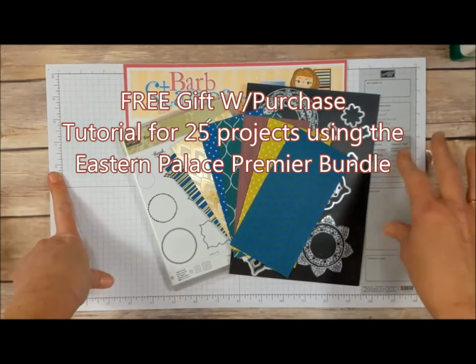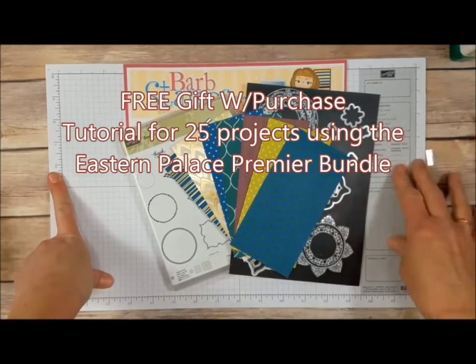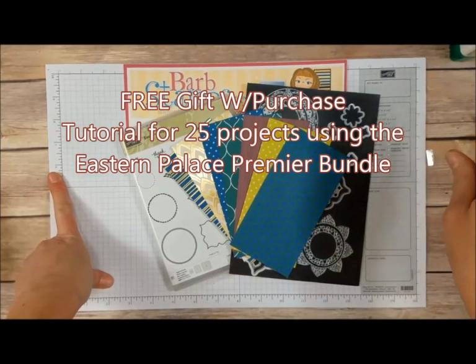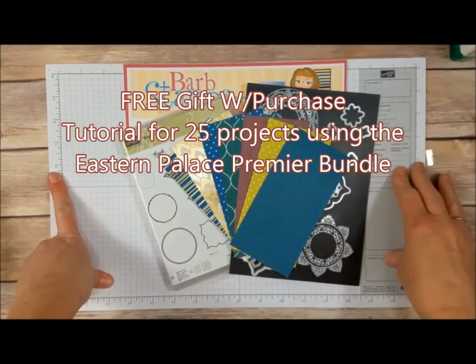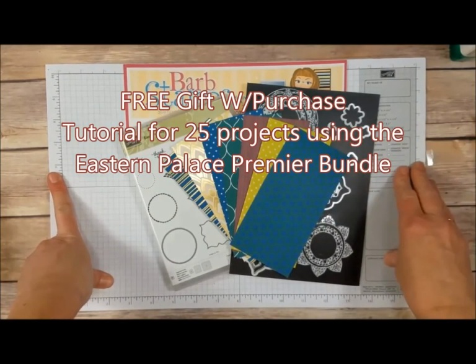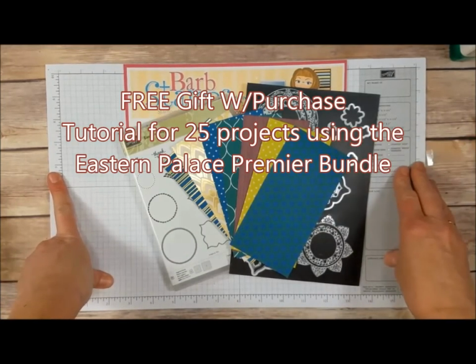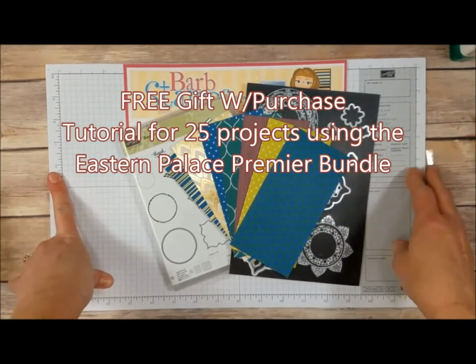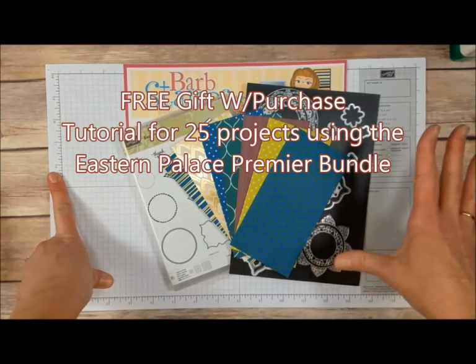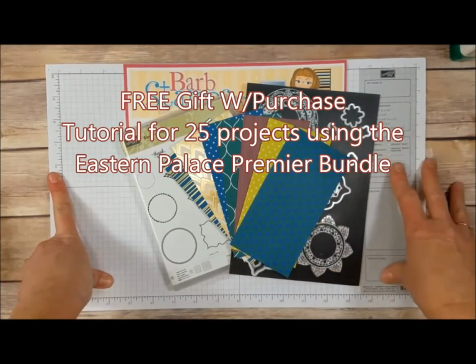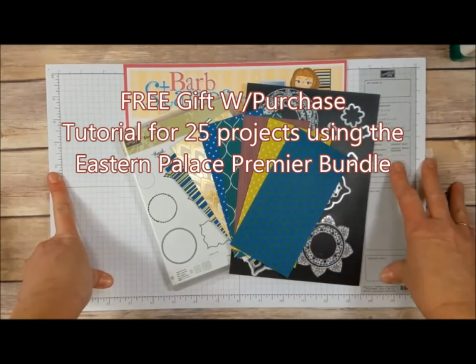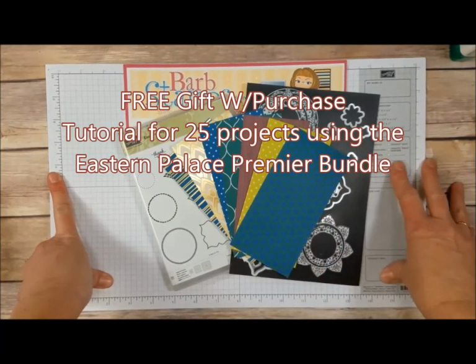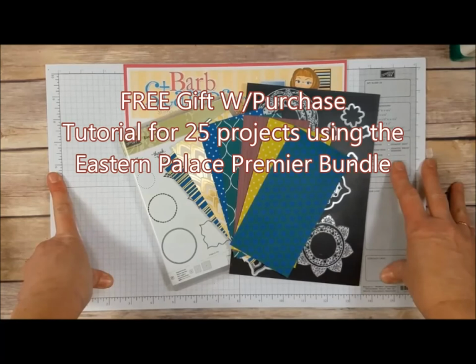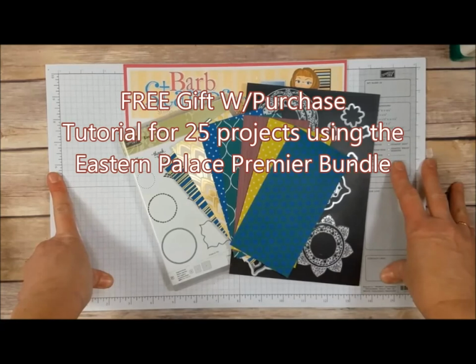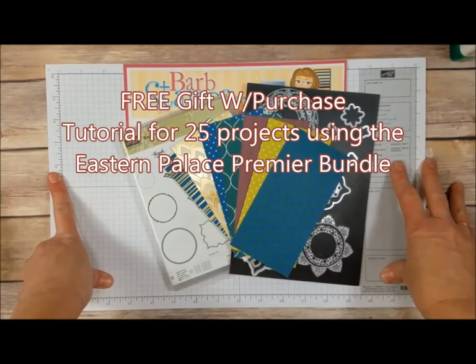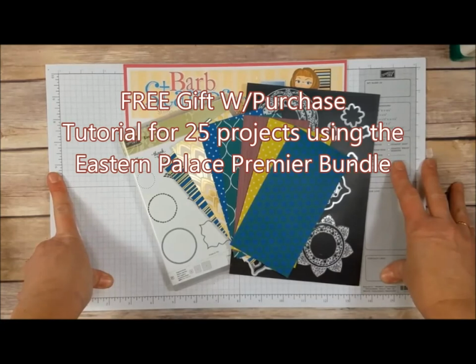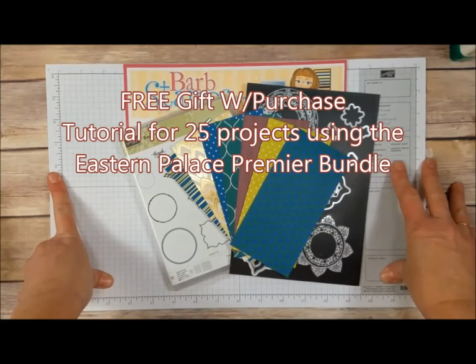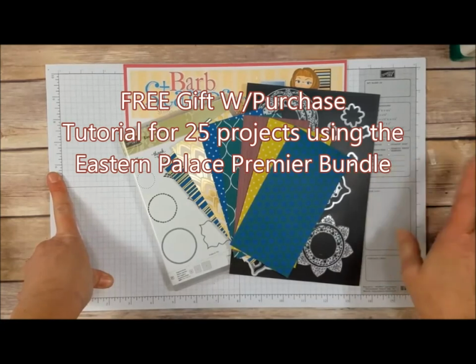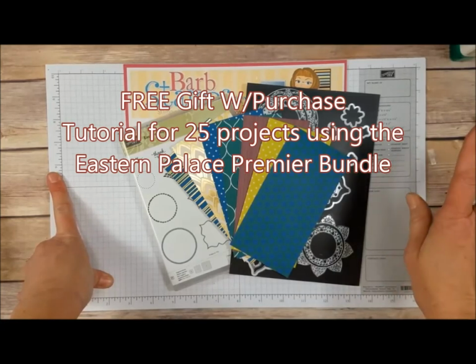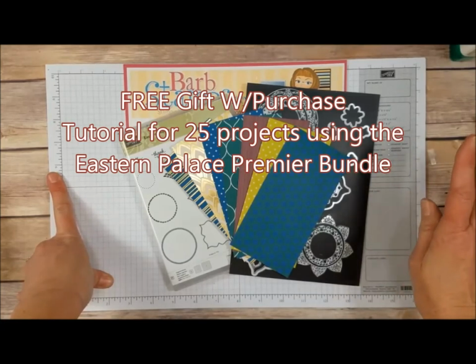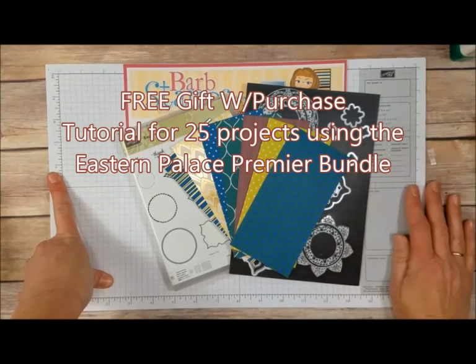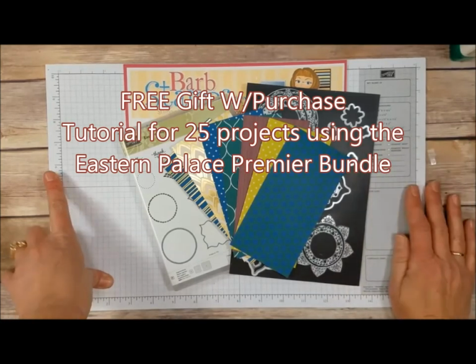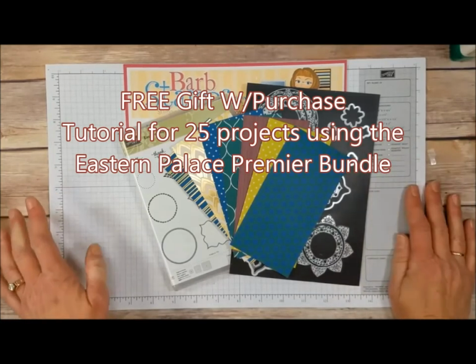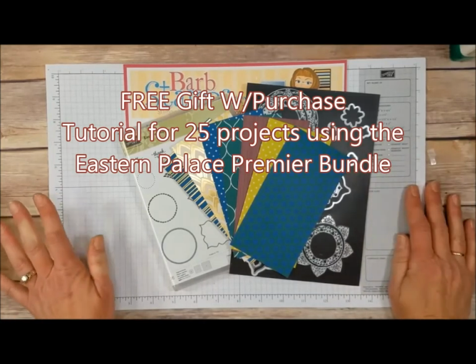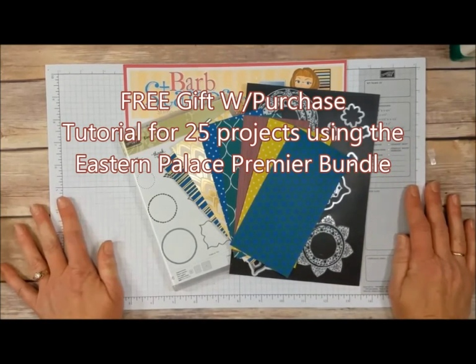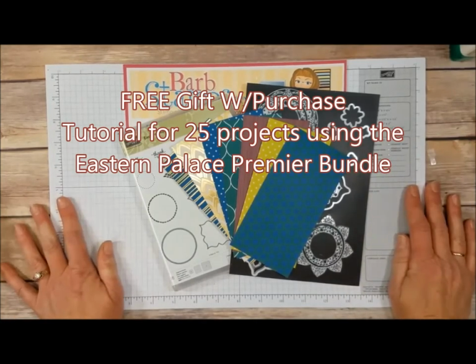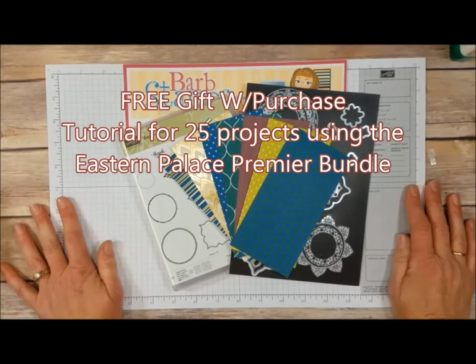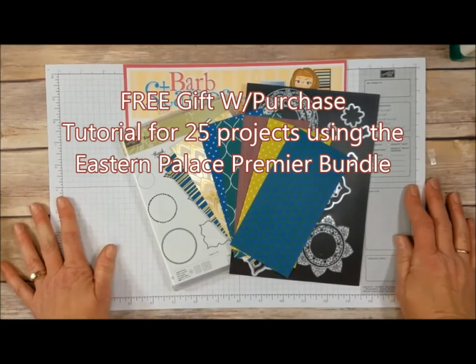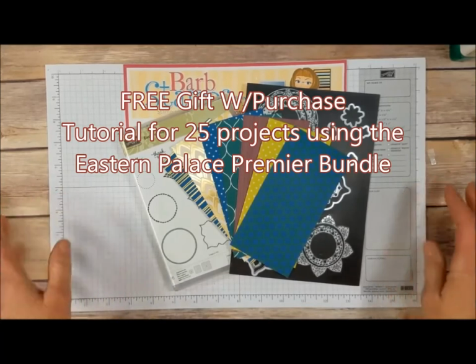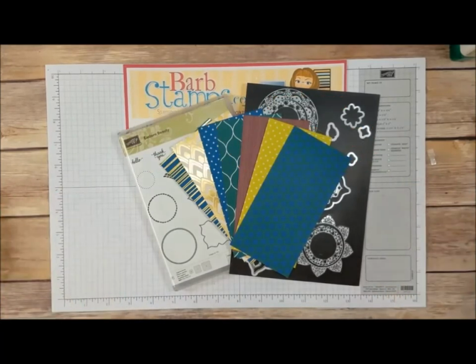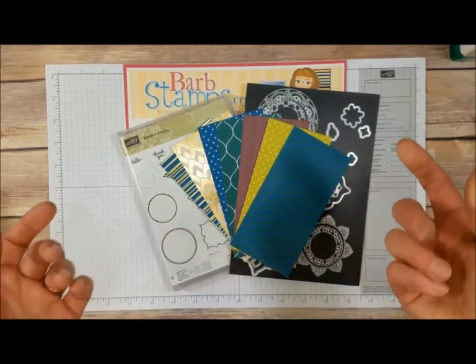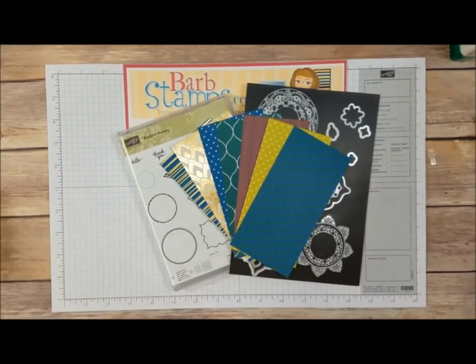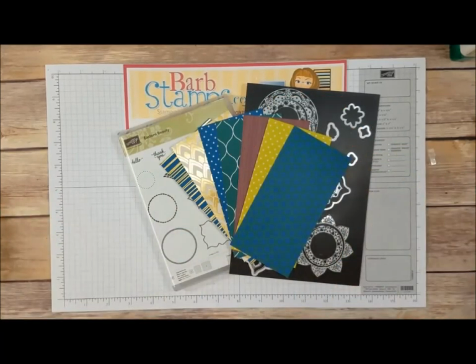You don't need a lot of extra supplies. You will need adhesive, scissors, Big Shot Machine, of course, and possibly some circle punches or these circle framelits — that's all you're going to need extra. For everyone who purchases that from me in May, I will gift you with that tutorial.